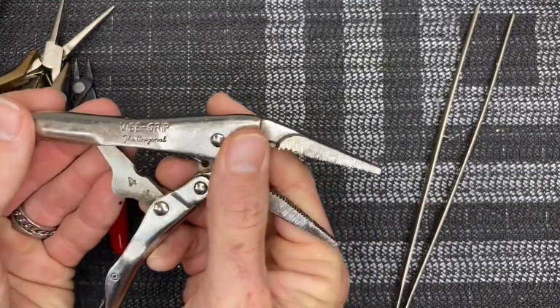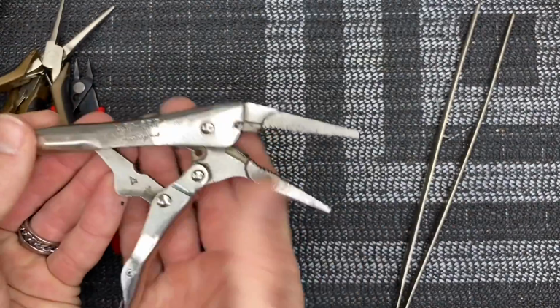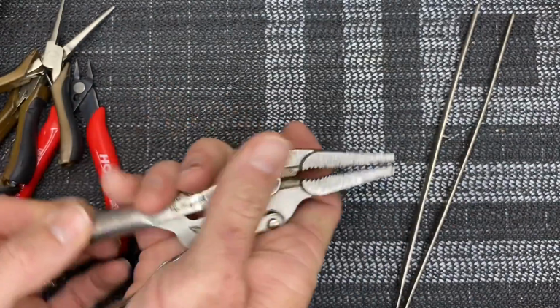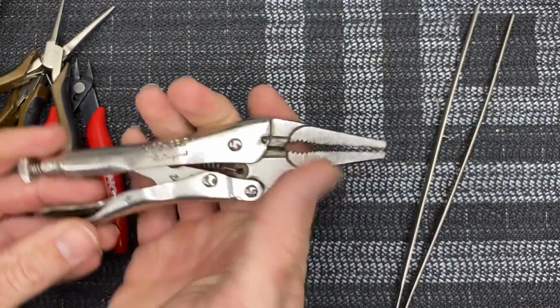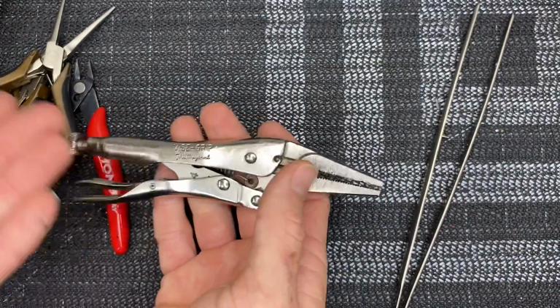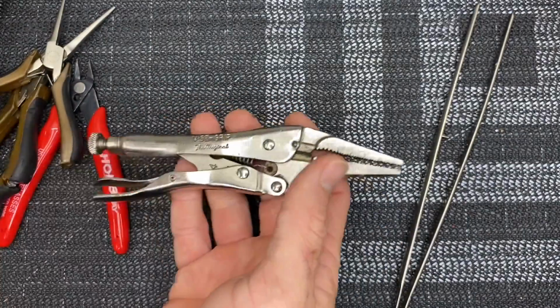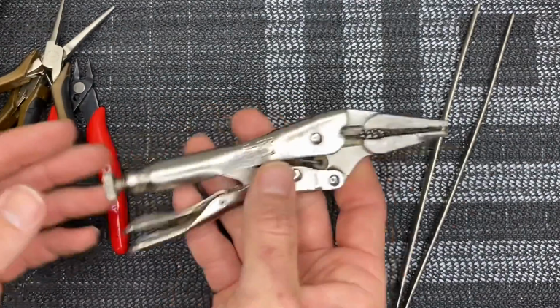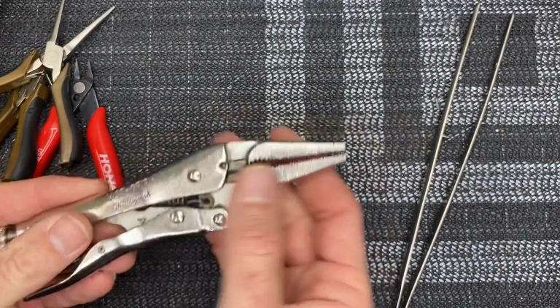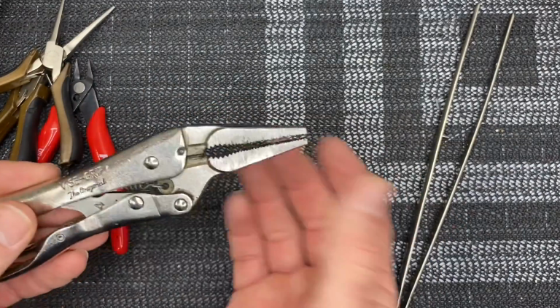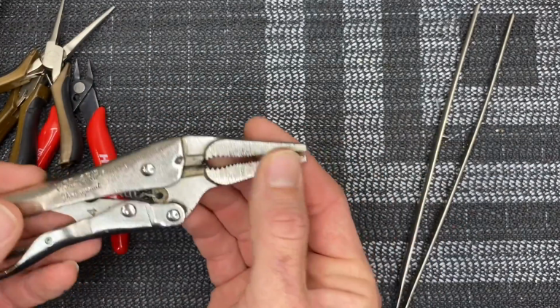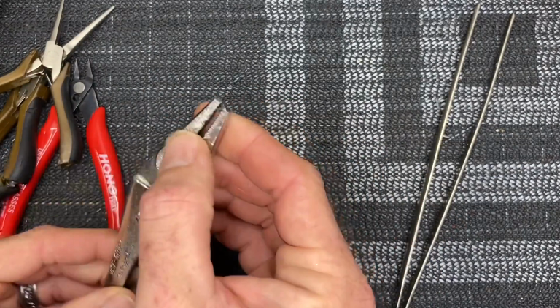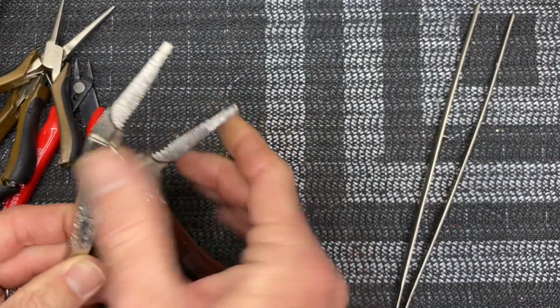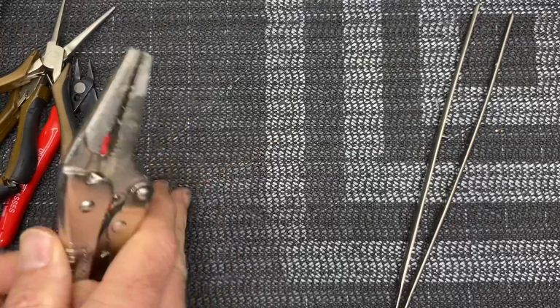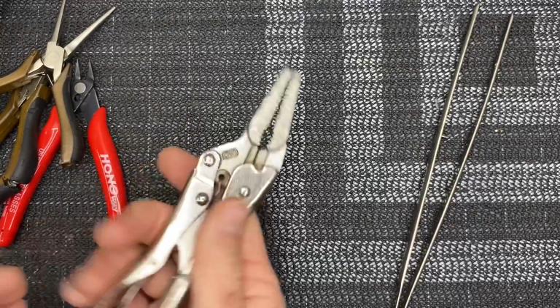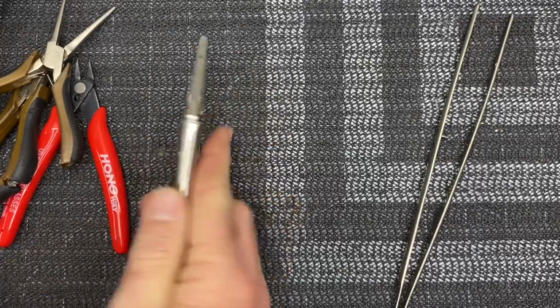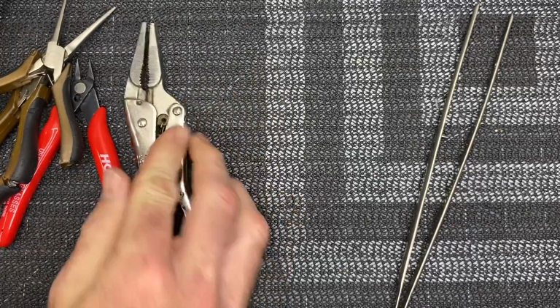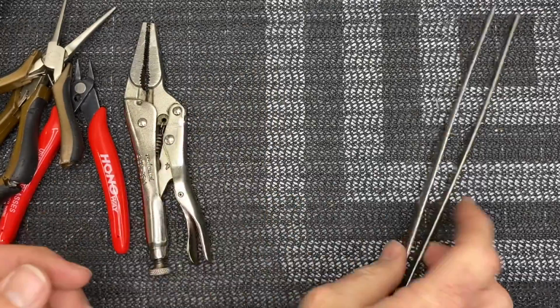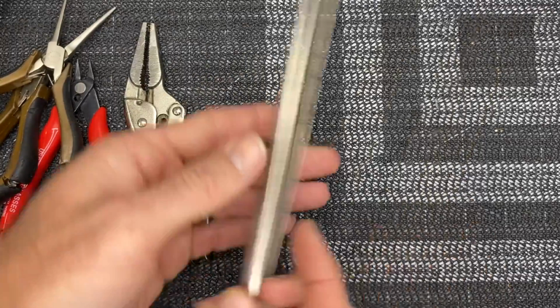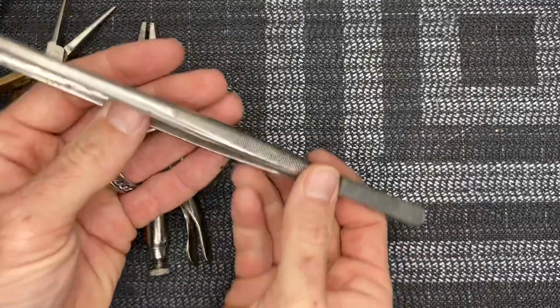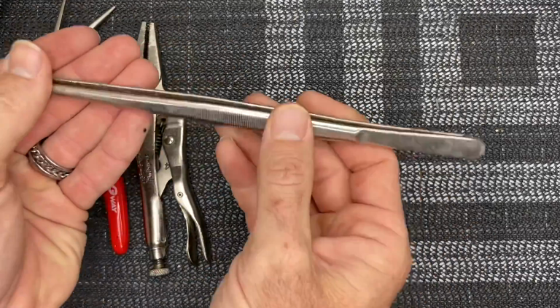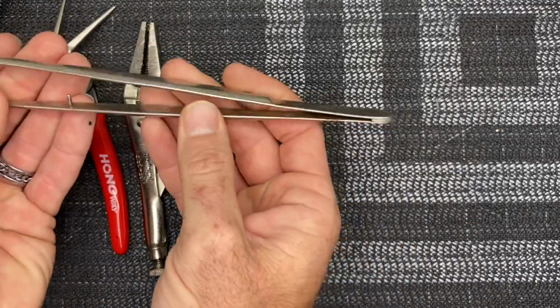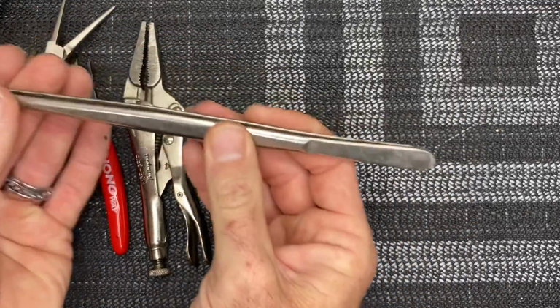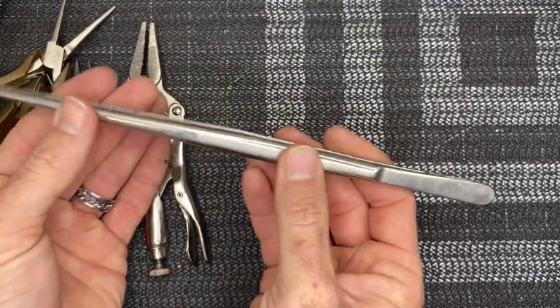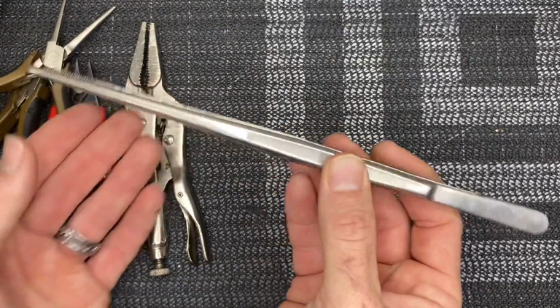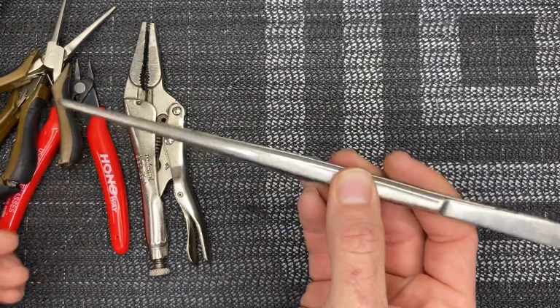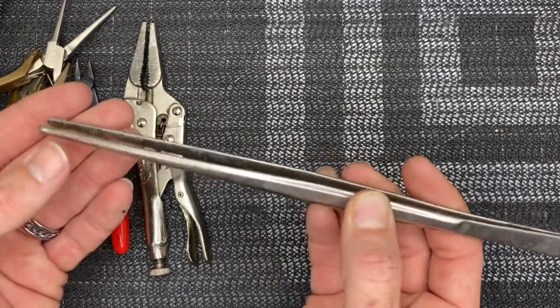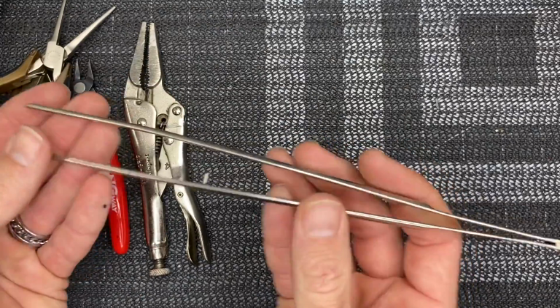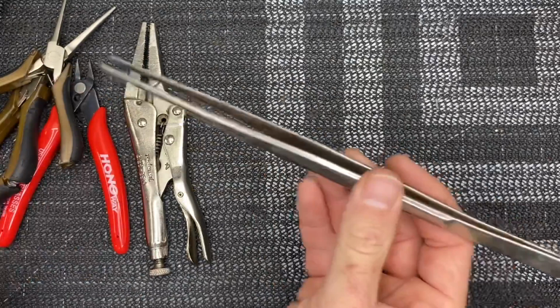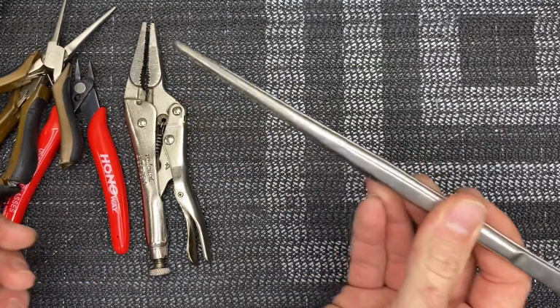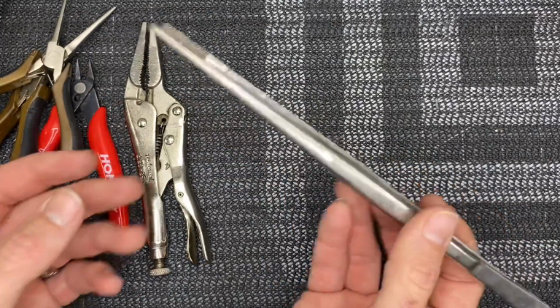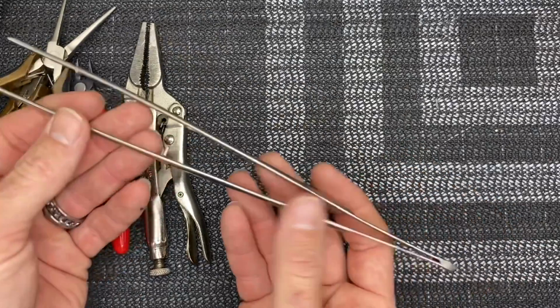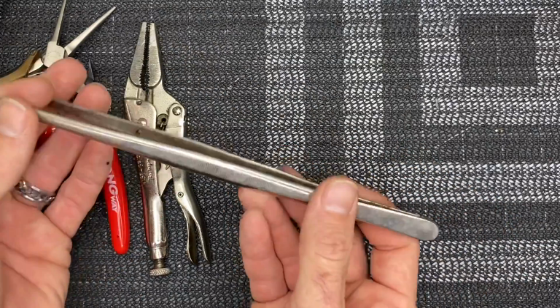Vice grips — it's always good to have a couple of different styles. I have pretty much every style vice grip from big ones to small ones to needle nose vice grips. Also these long pickers are really good — they look like chopsticks — really good to reach down, pull wires through, get tail belts out of the boom, and so on.